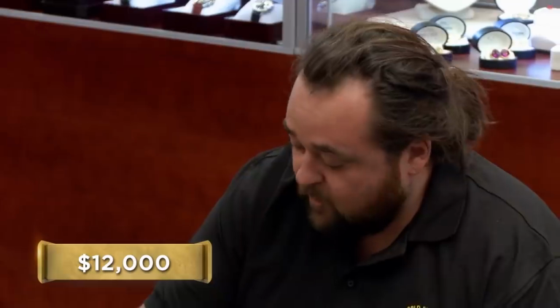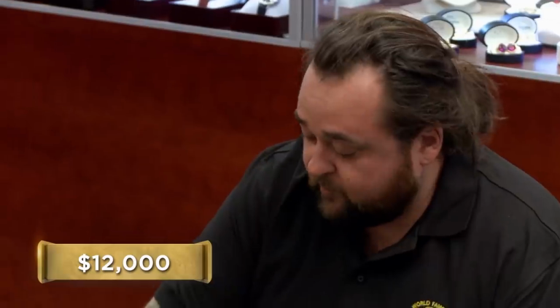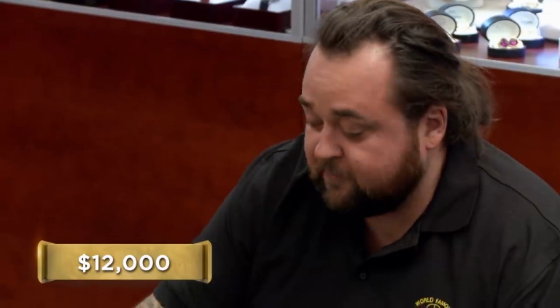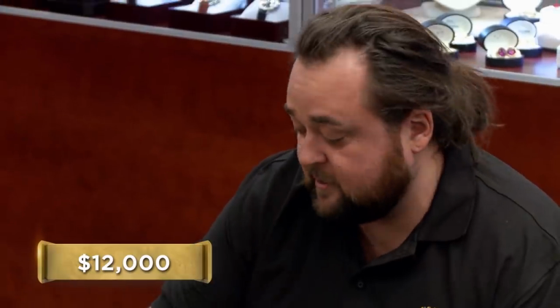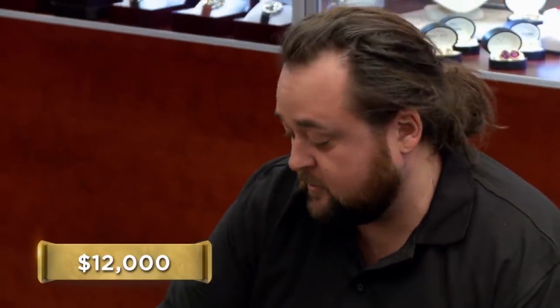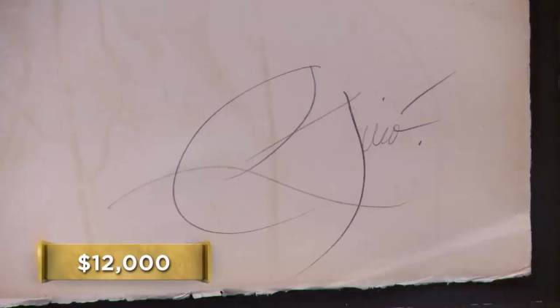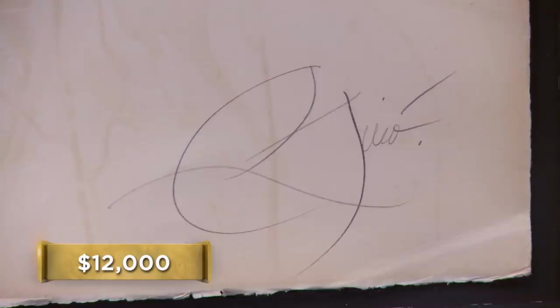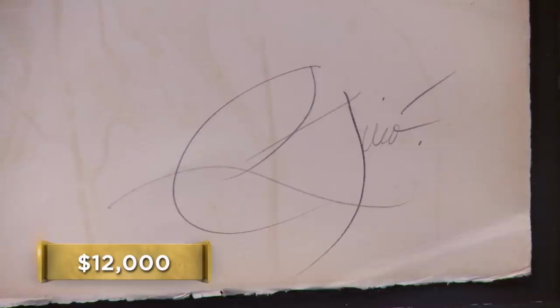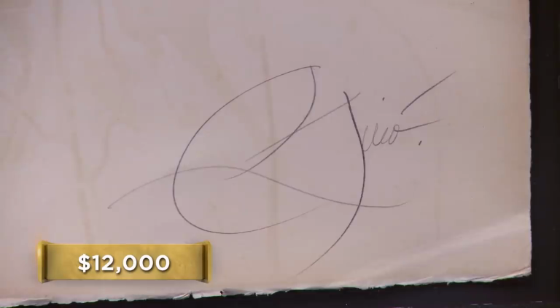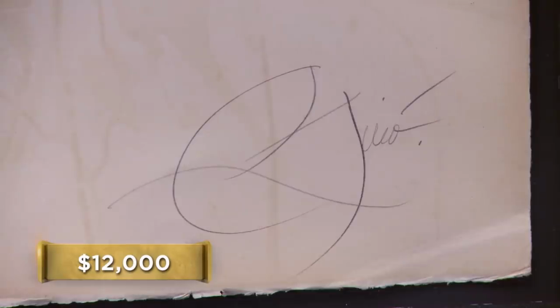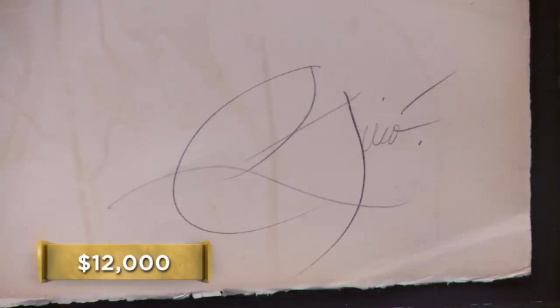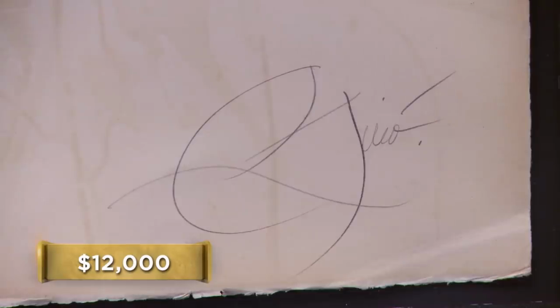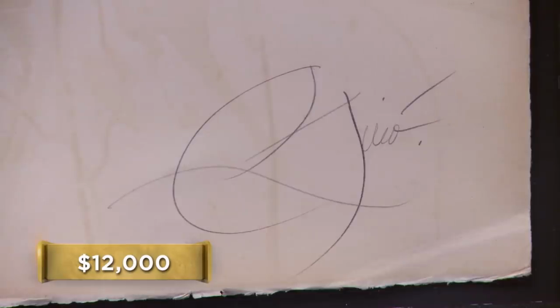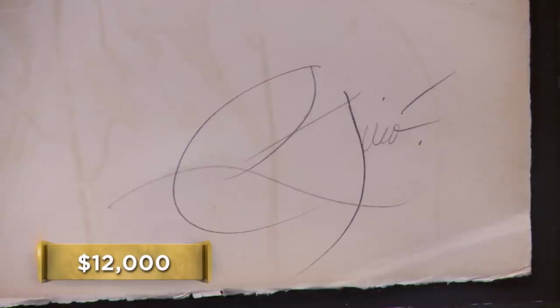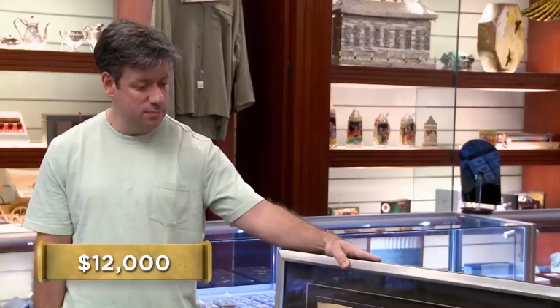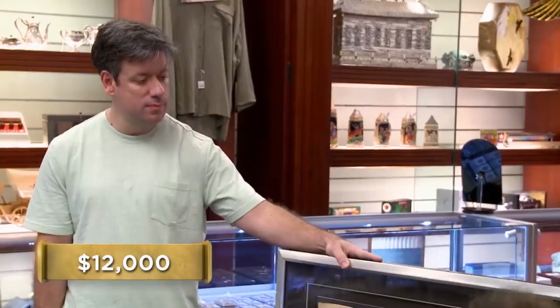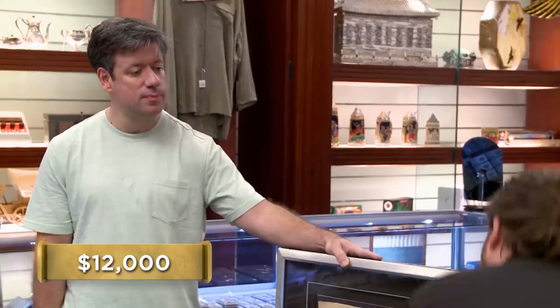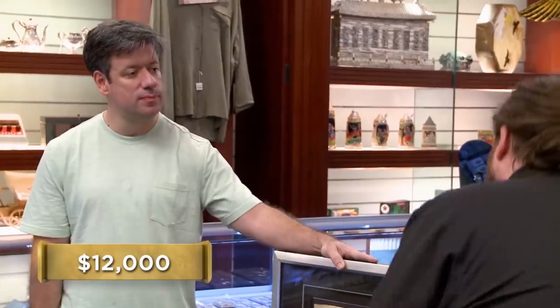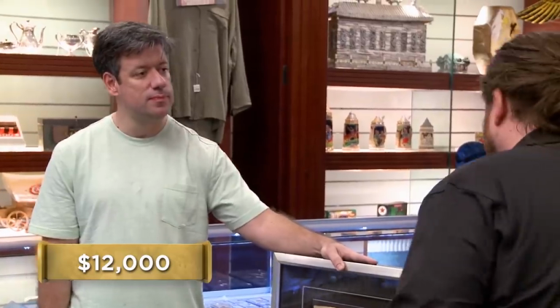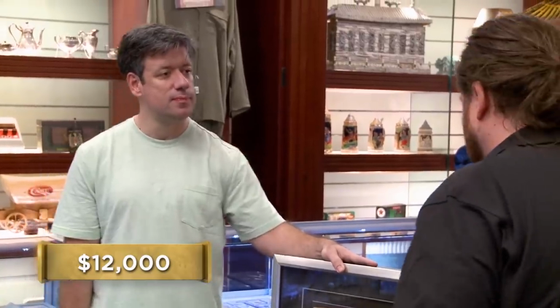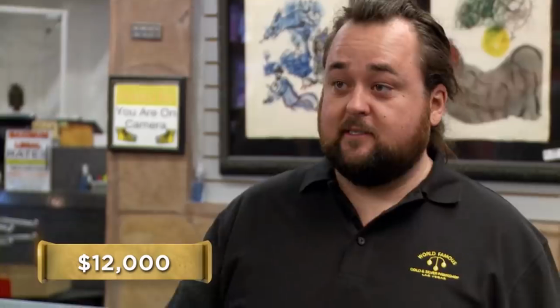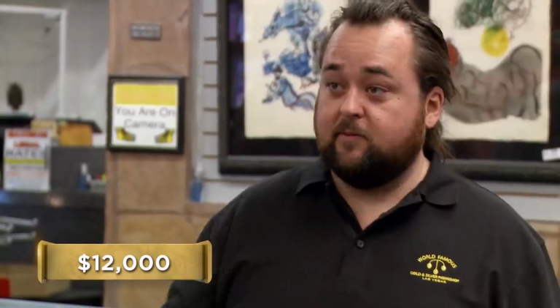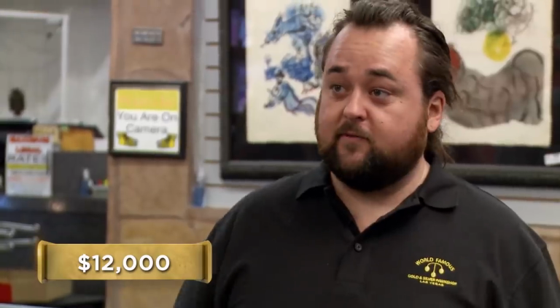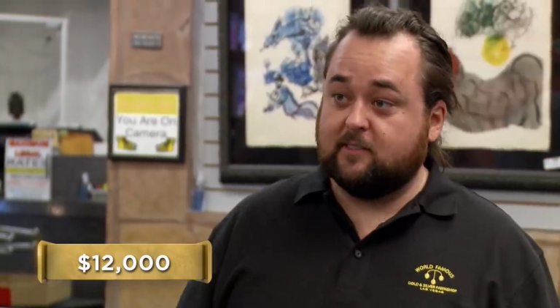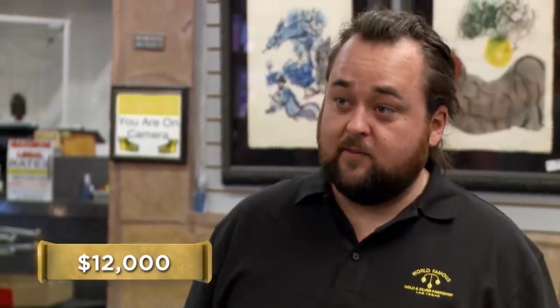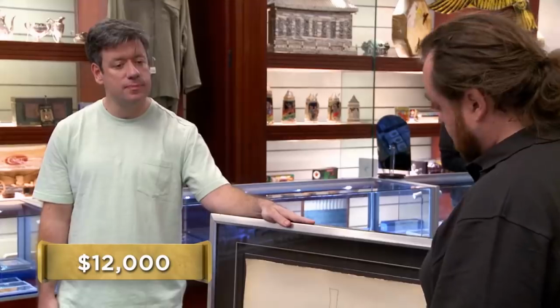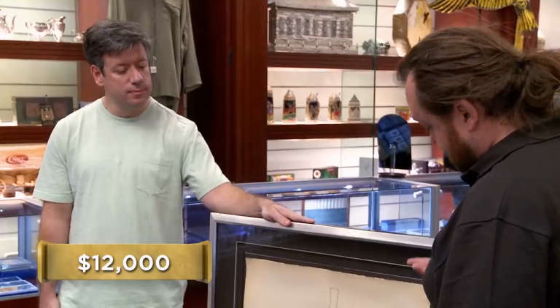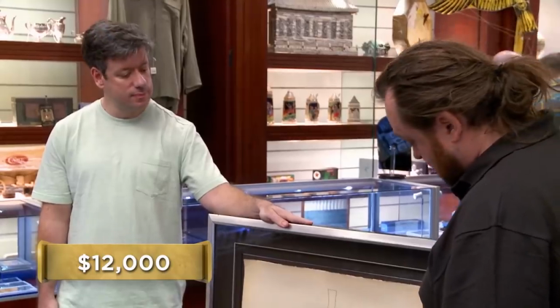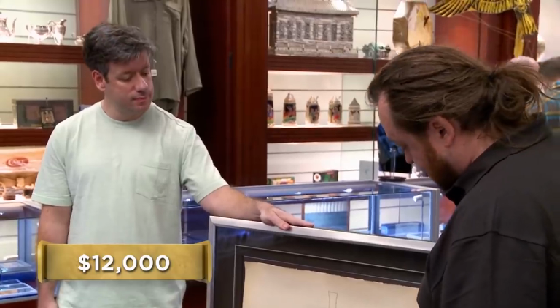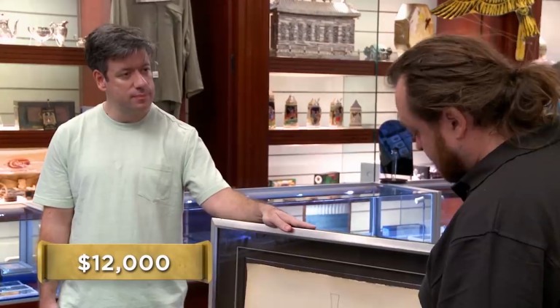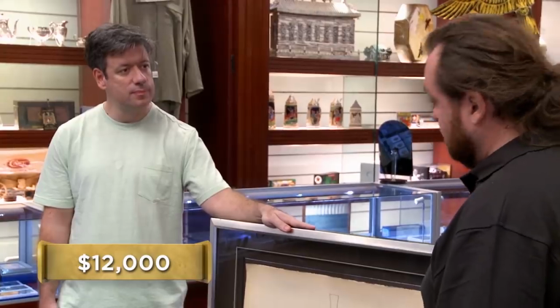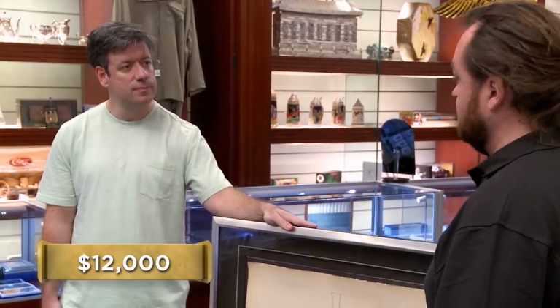Moreau had a real fluid signature. I would just like someone to come down and take a look at it. I've got an art expert, Brett. He's dealt with Moreau's for a long time. So give me a few minutes, and I'm going to go call him.